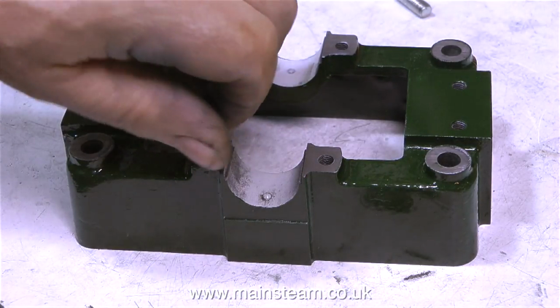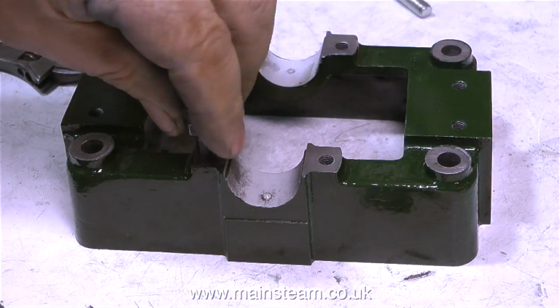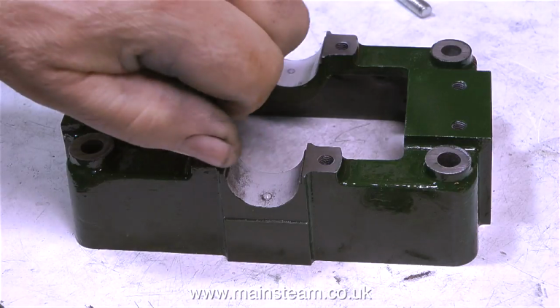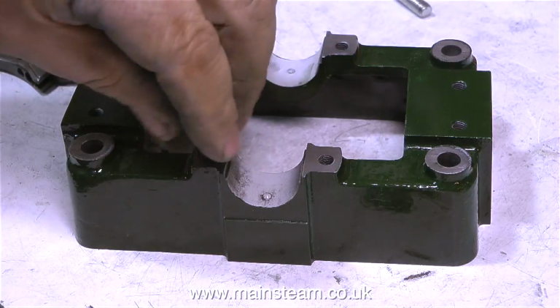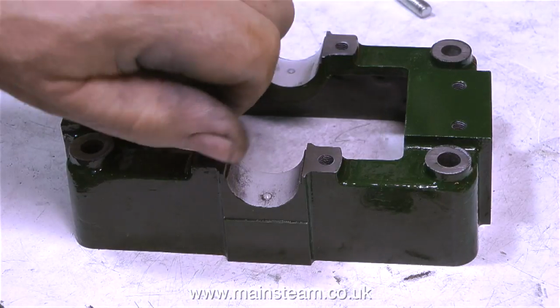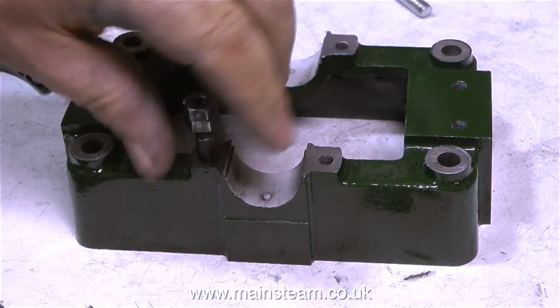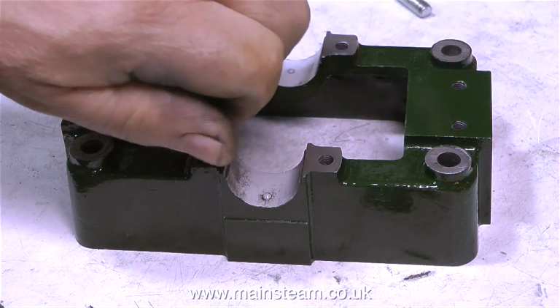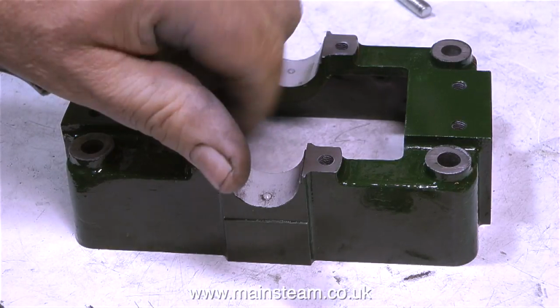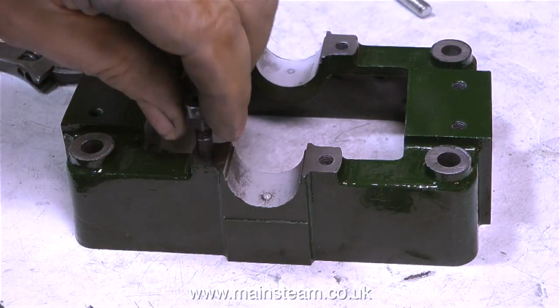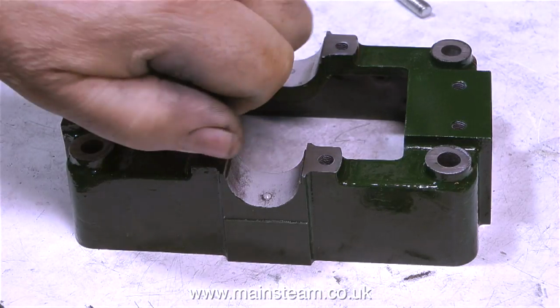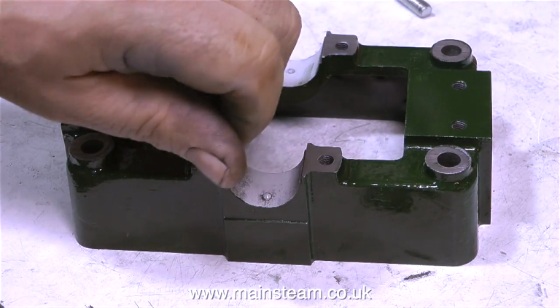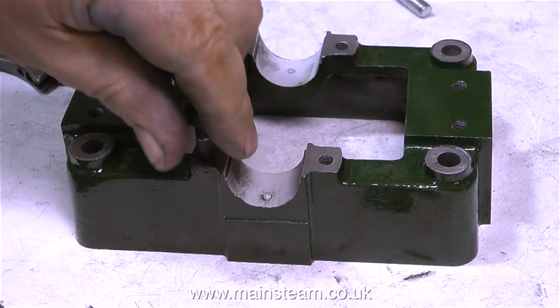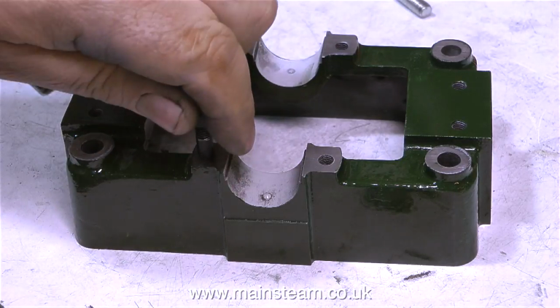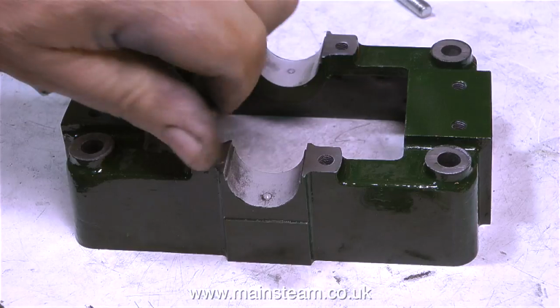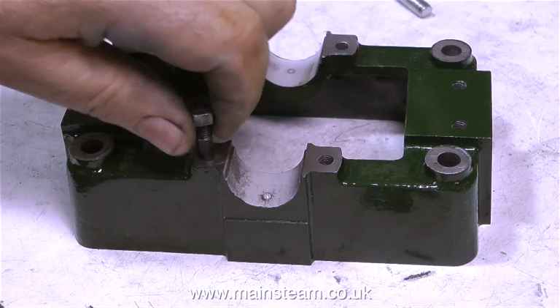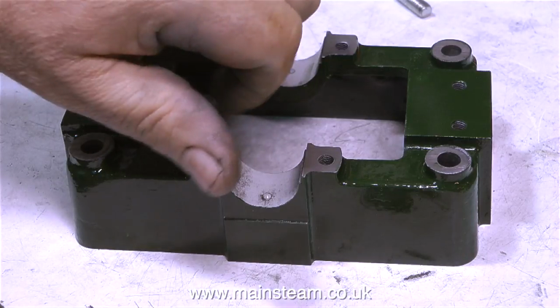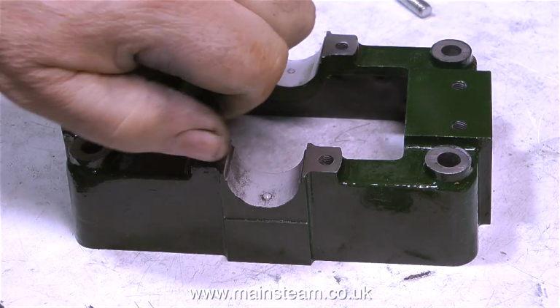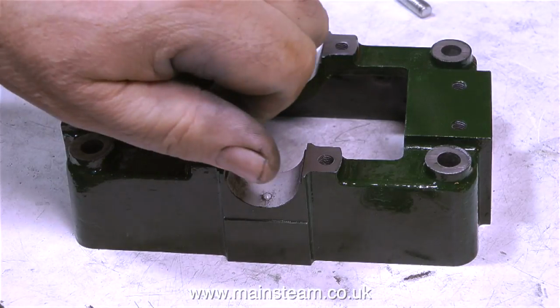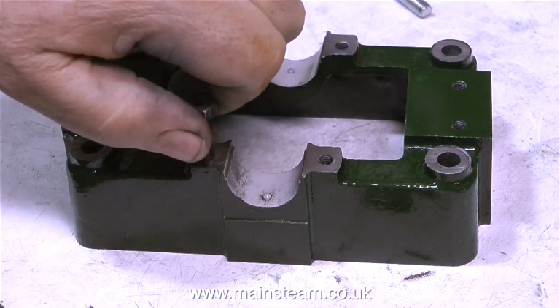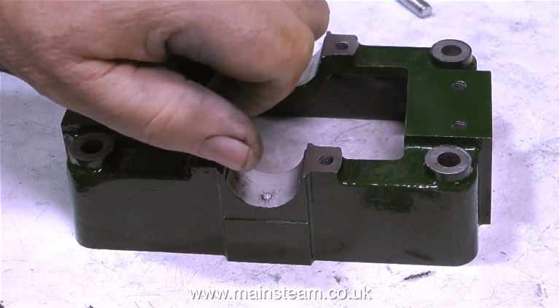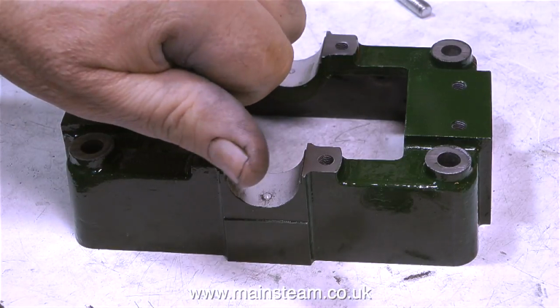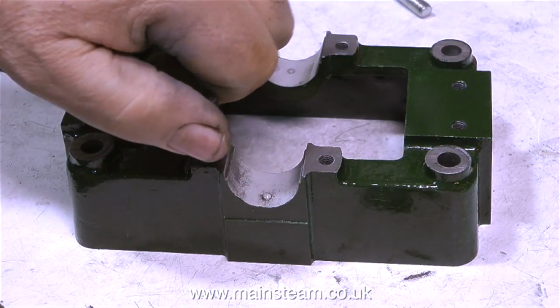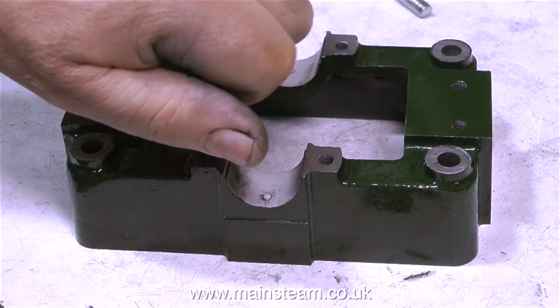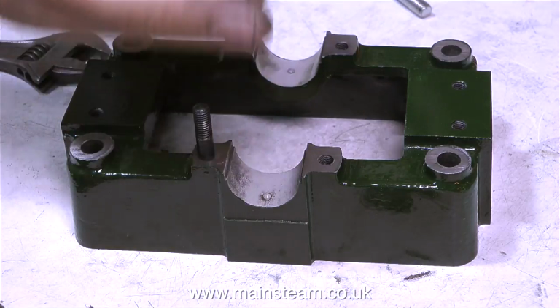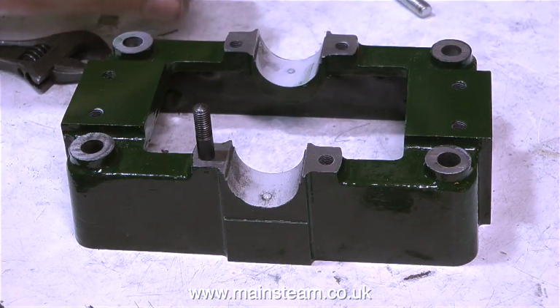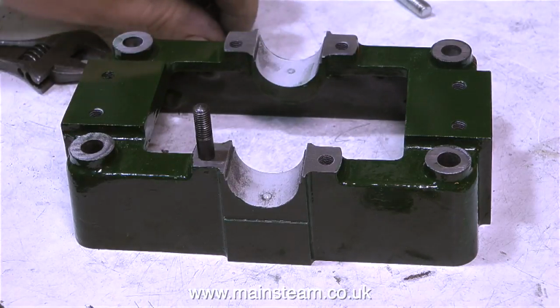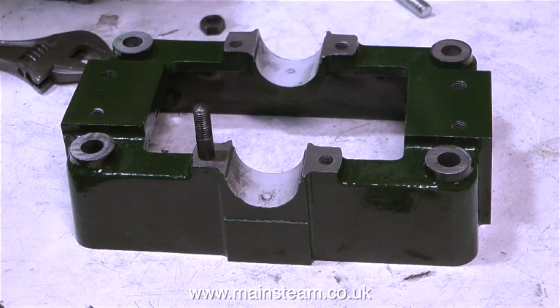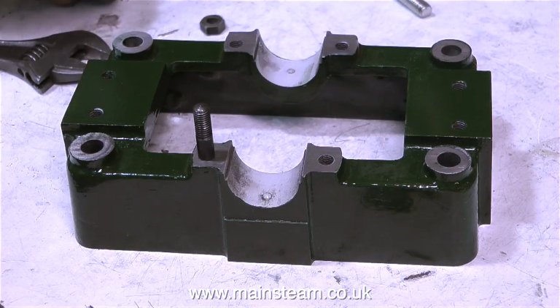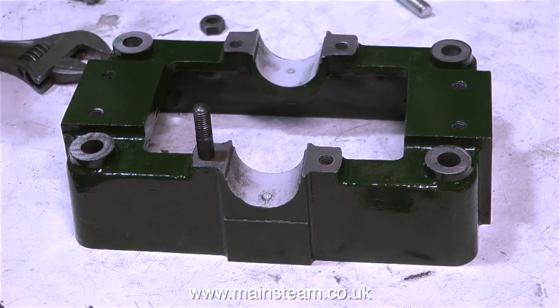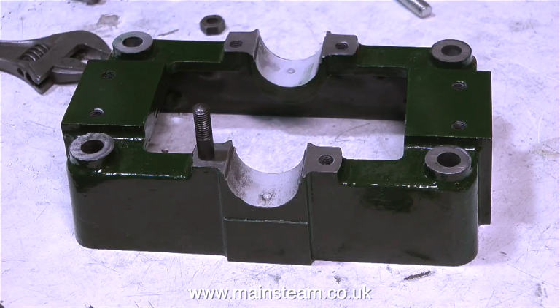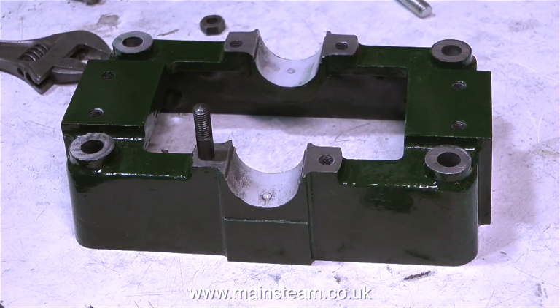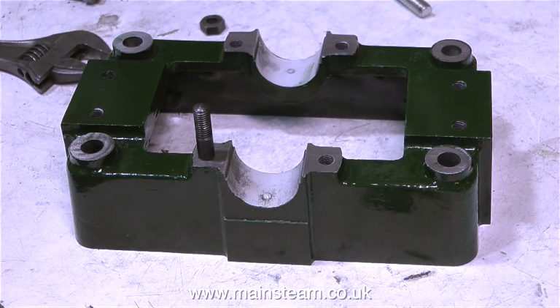Obviously, do not over-tighten the stud into the hole for two reasons. One is you may shear the stud, which would not be good. Alternatively, you could strip the thread in the casting, and that's not a good thing to do either.